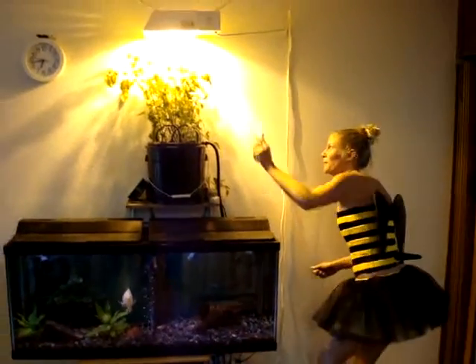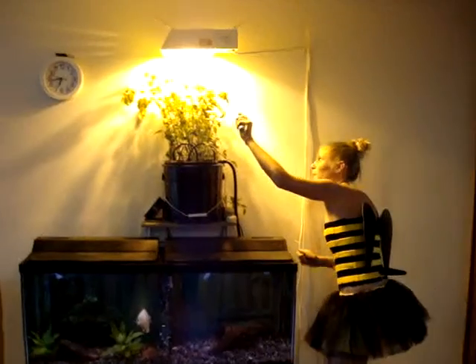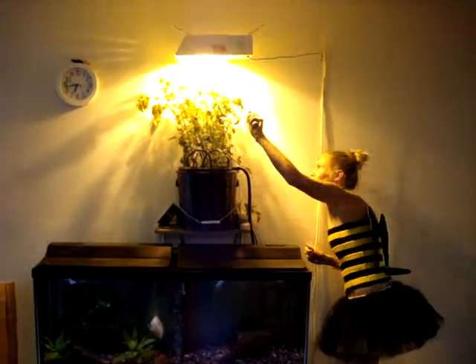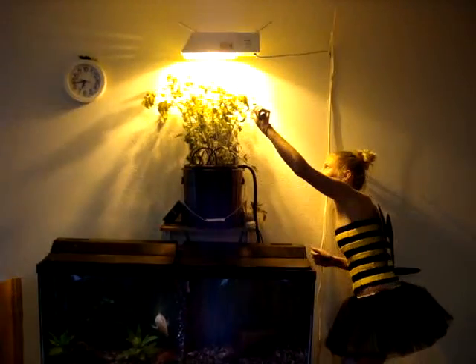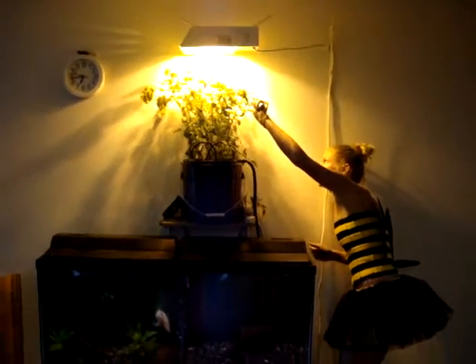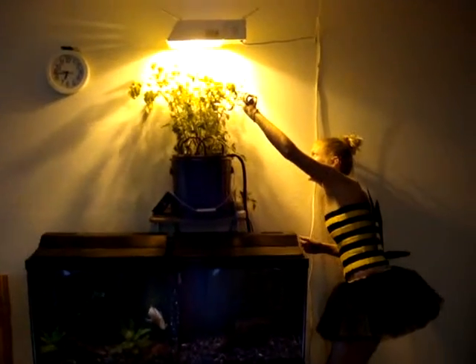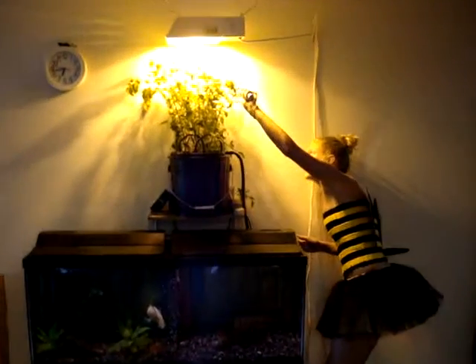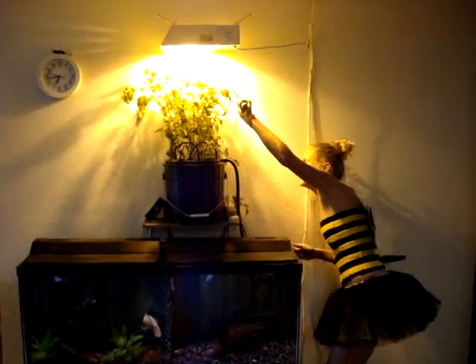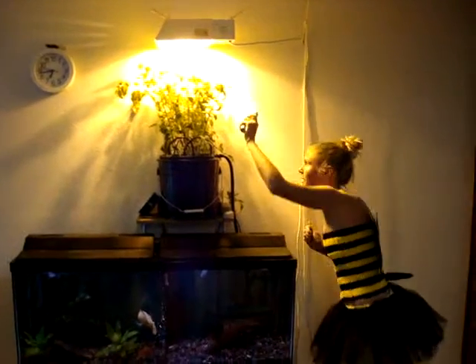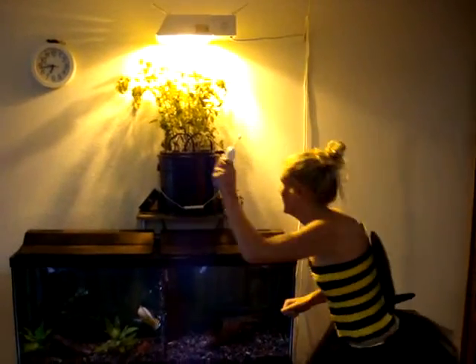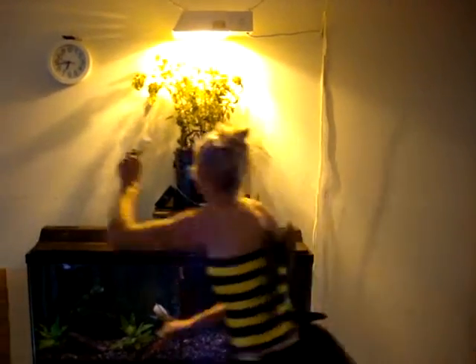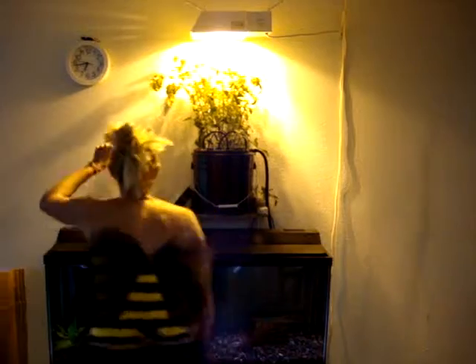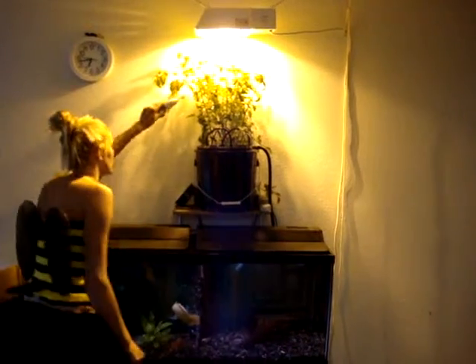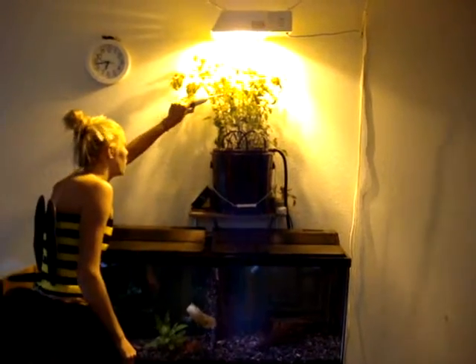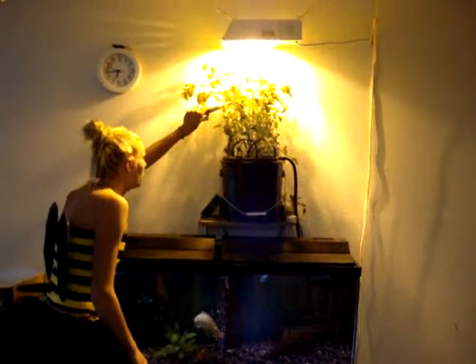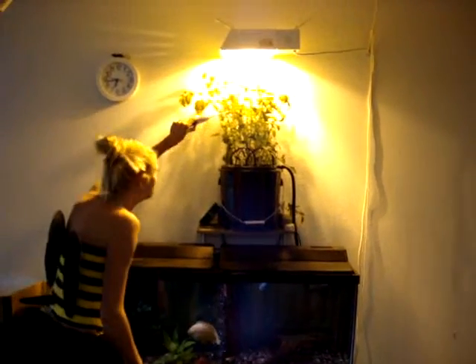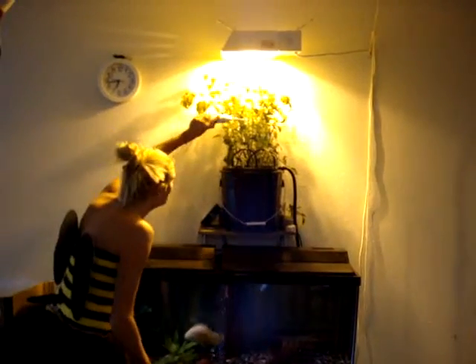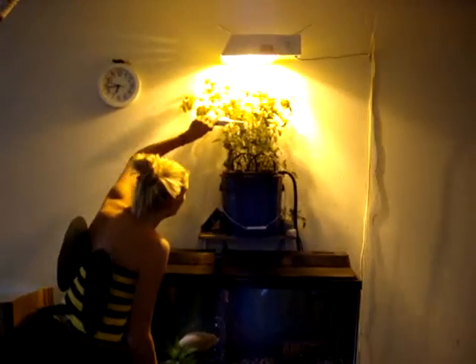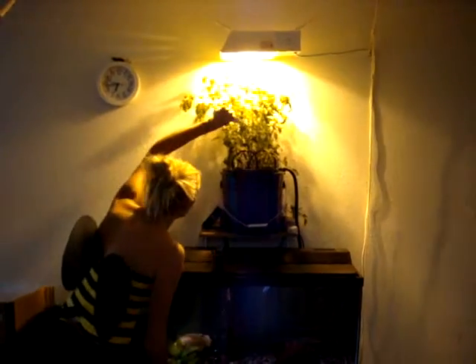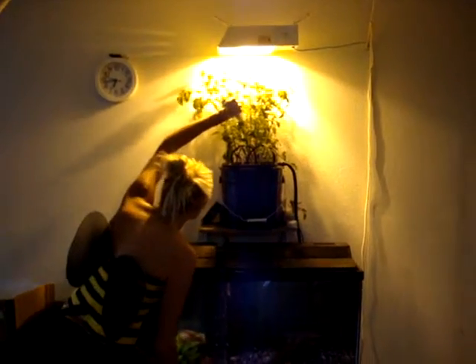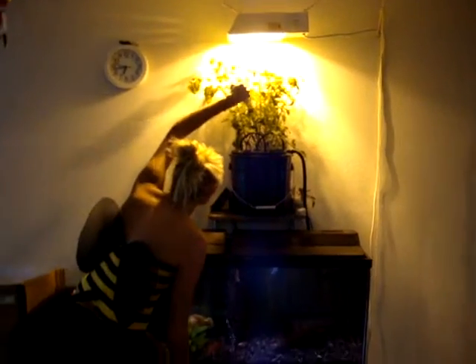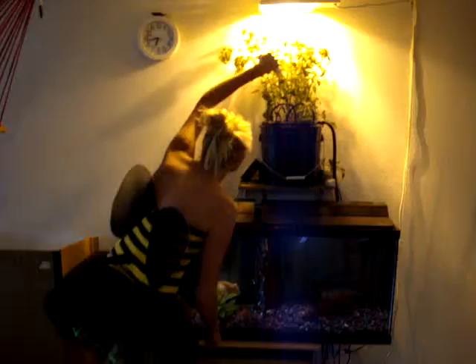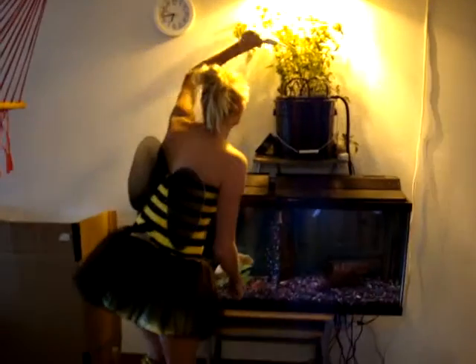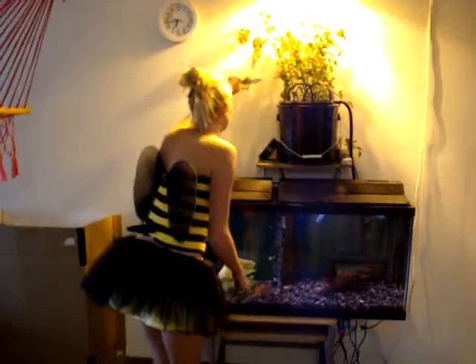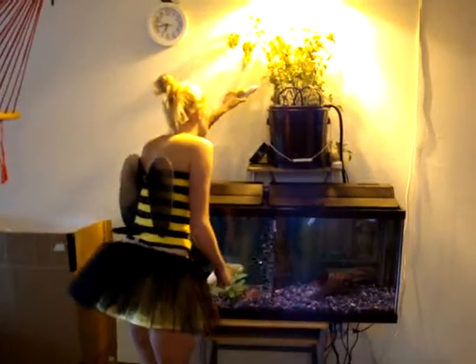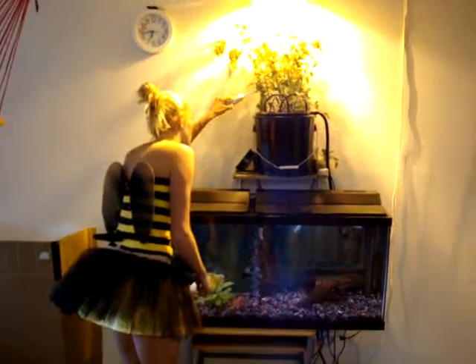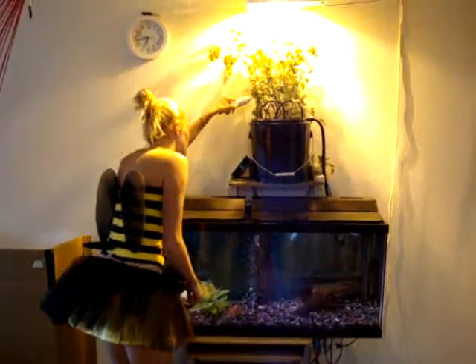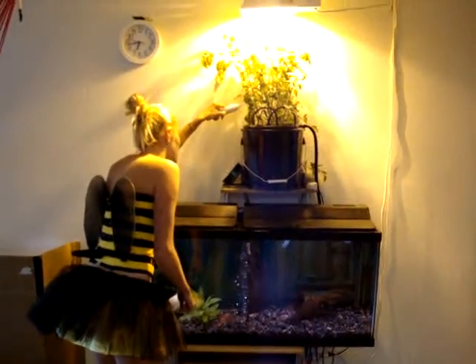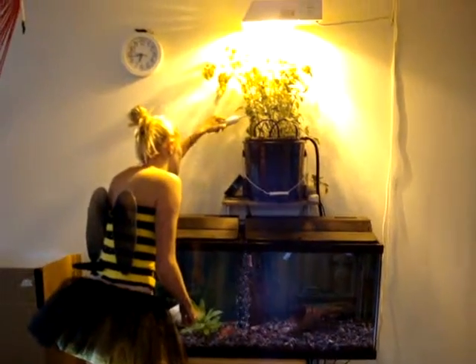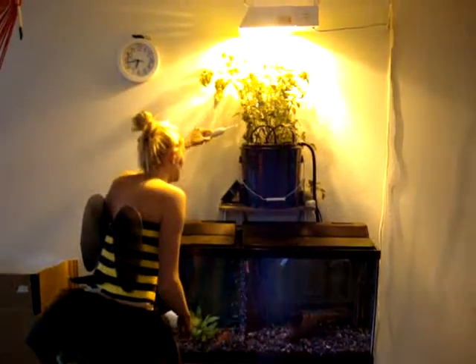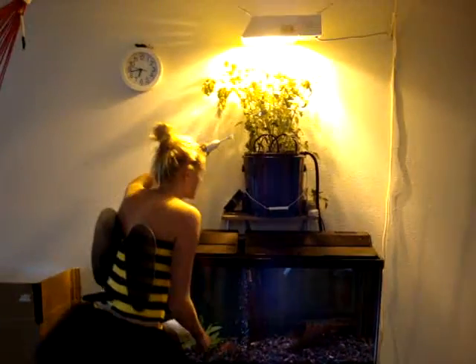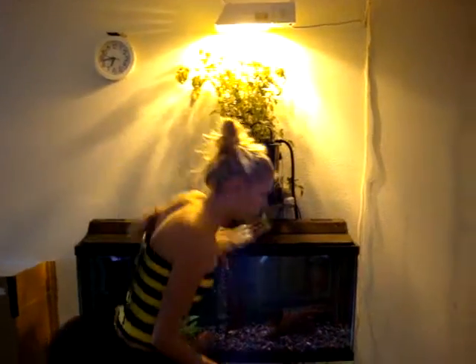What she's using is an electric toothbrush. She takes that toothbrush and just buzzes it on the flowers to mimic the vibrations that bees make with their wings while they're consuming pollen.